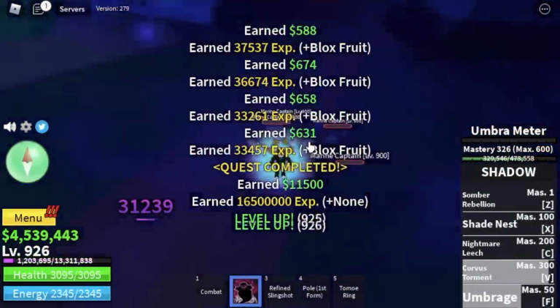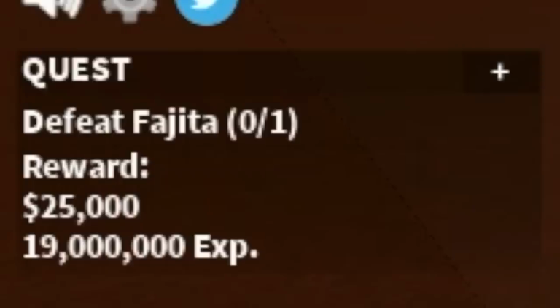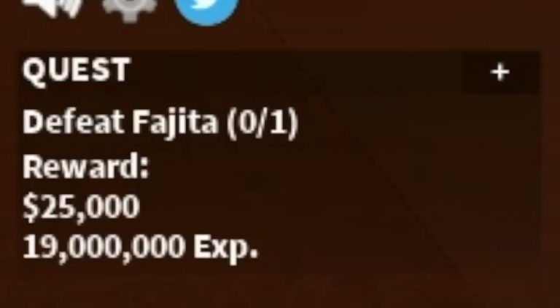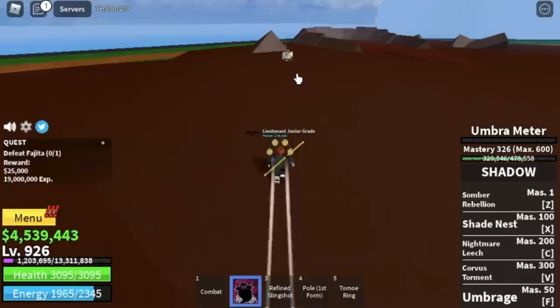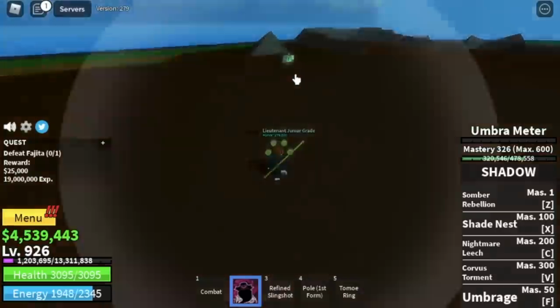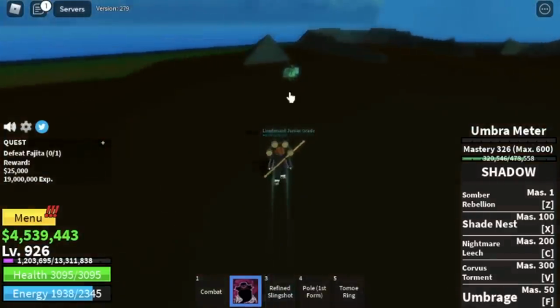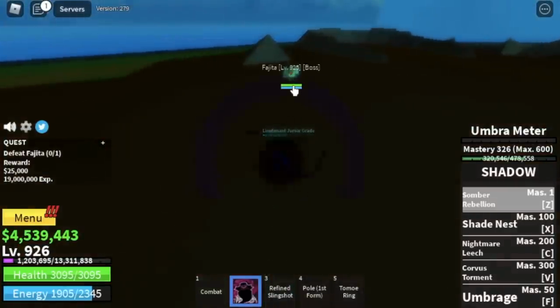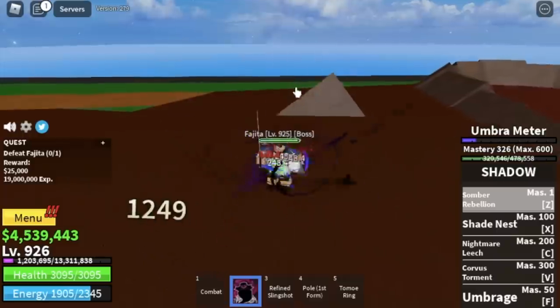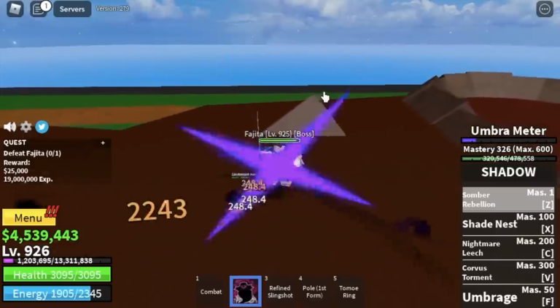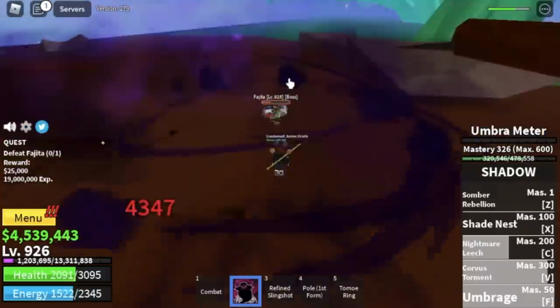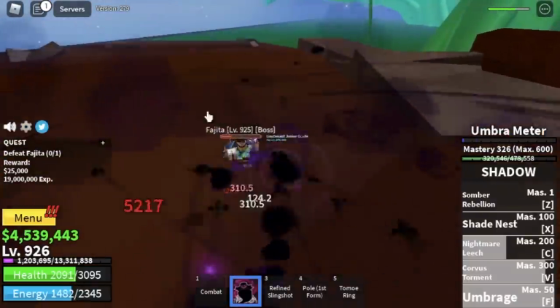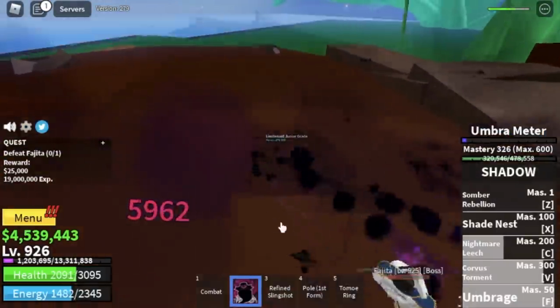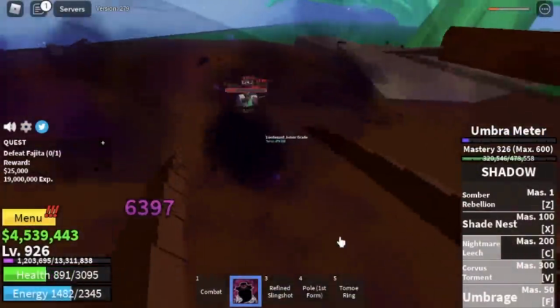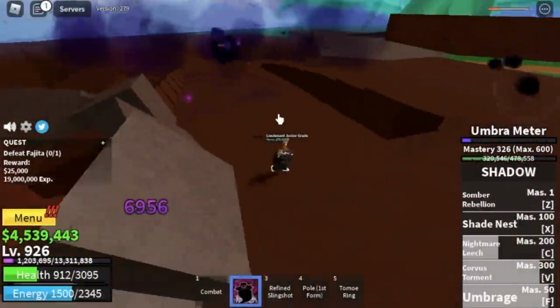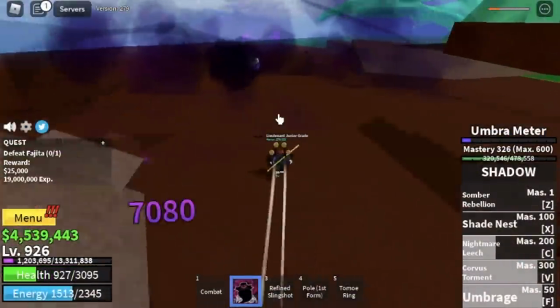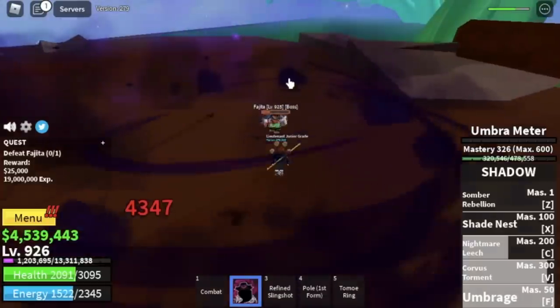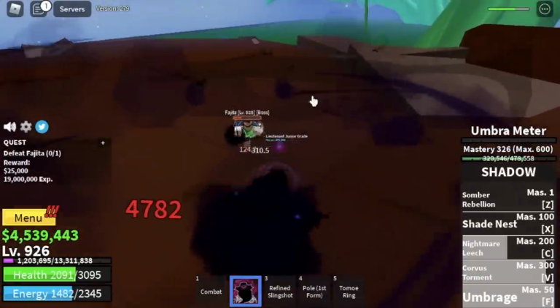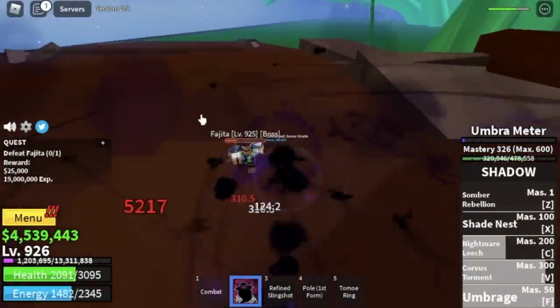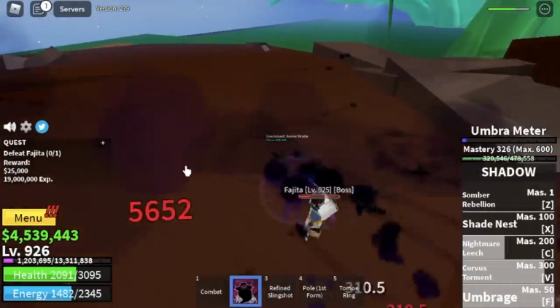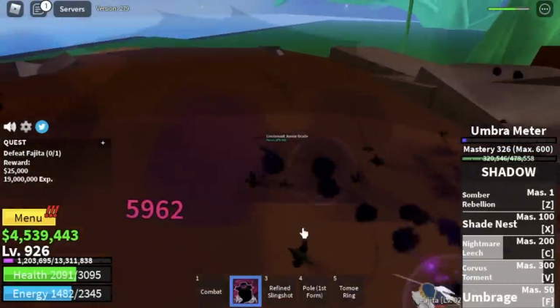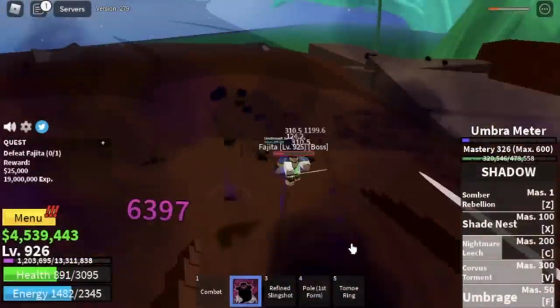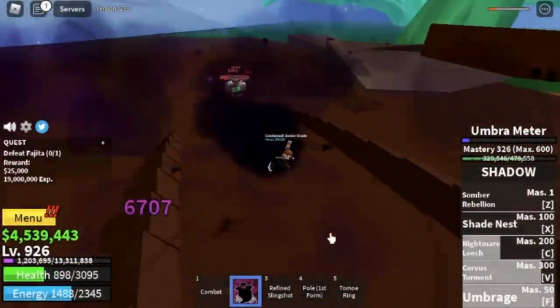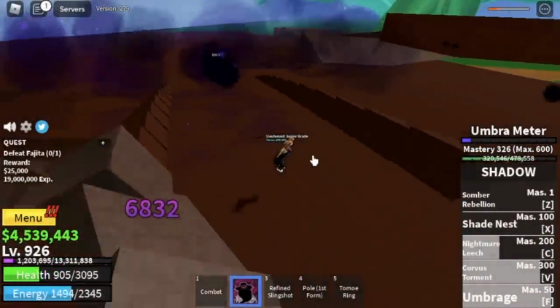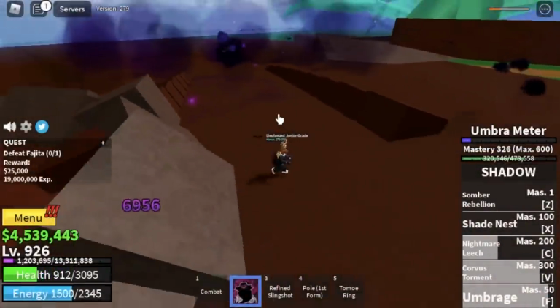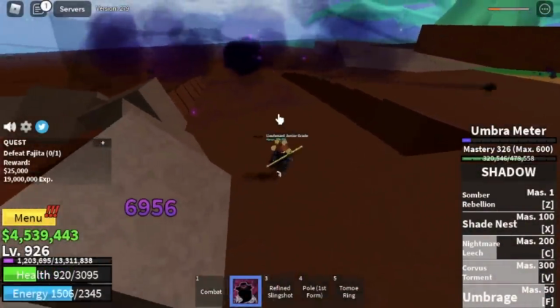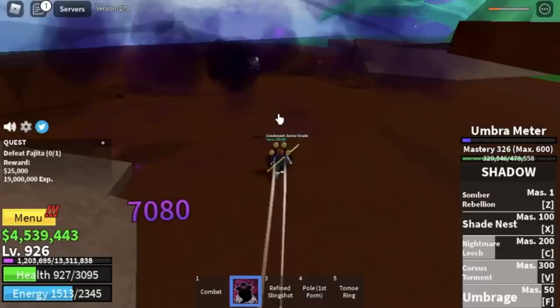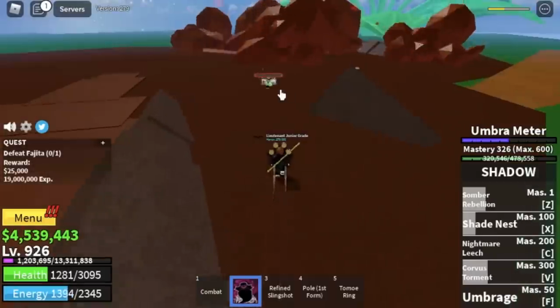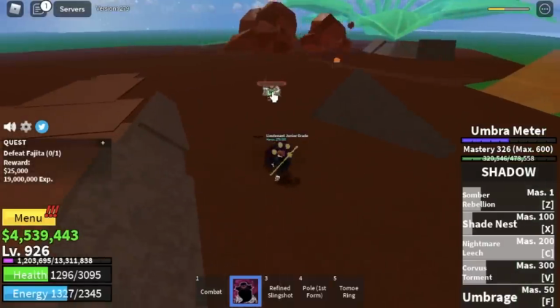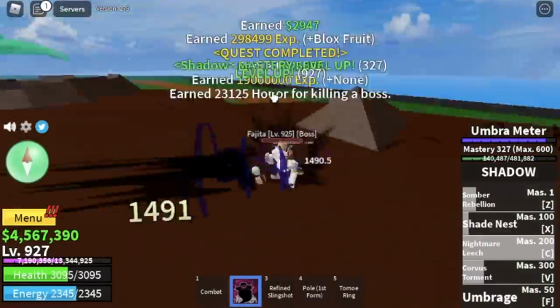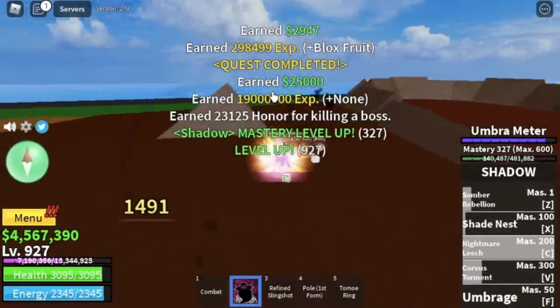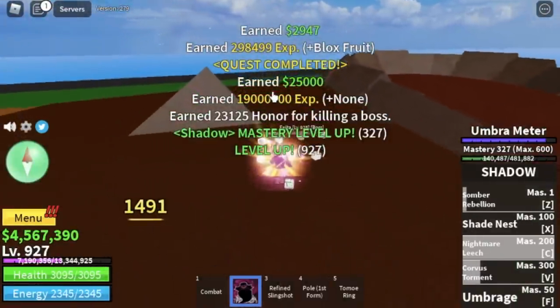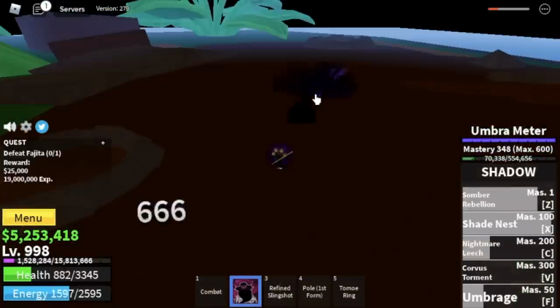Next up, Fujitora. I don't suggest using your Umbrage here because every time you use it, there is a high chance he might damage you. So let's just rely on the Z, X, C, and V skill.